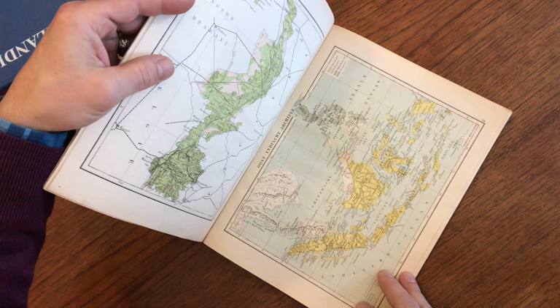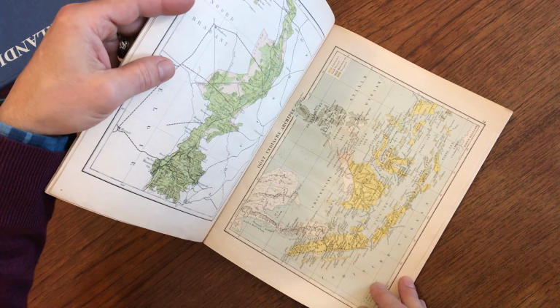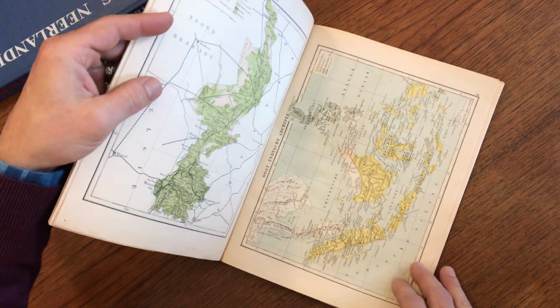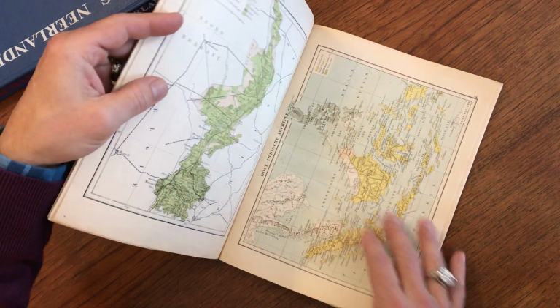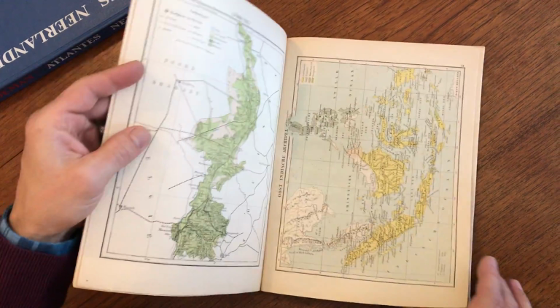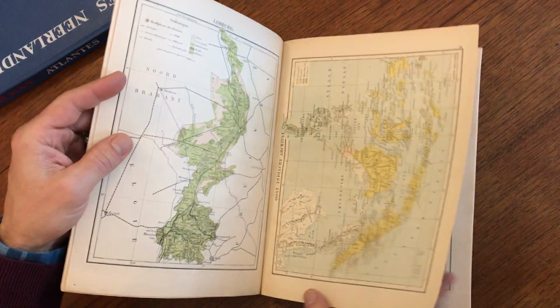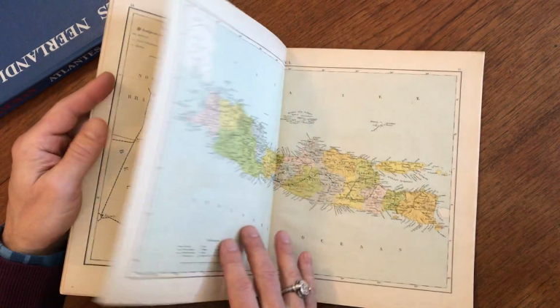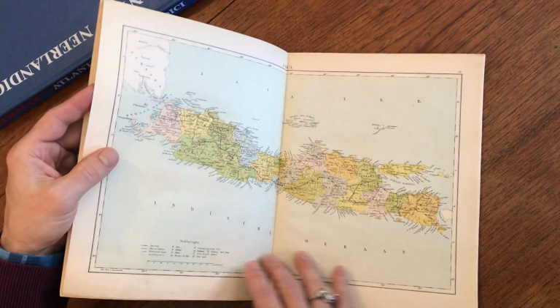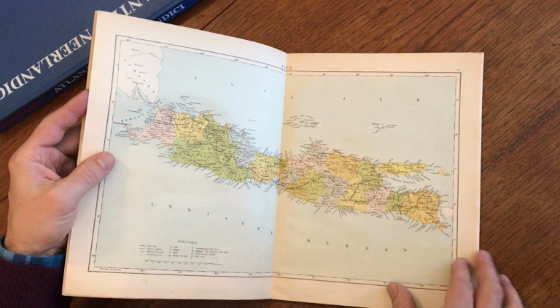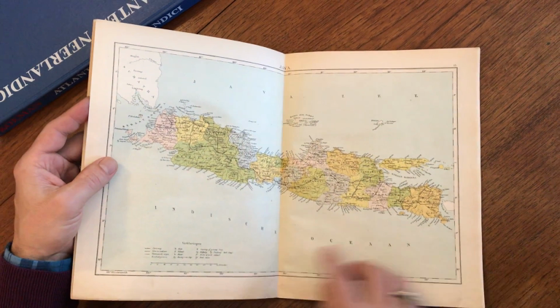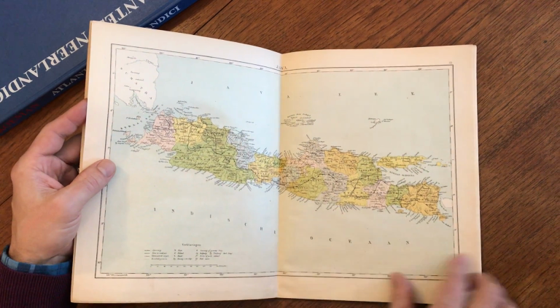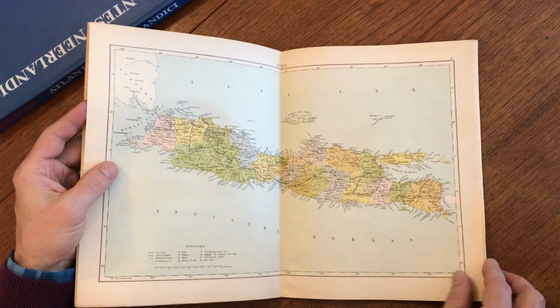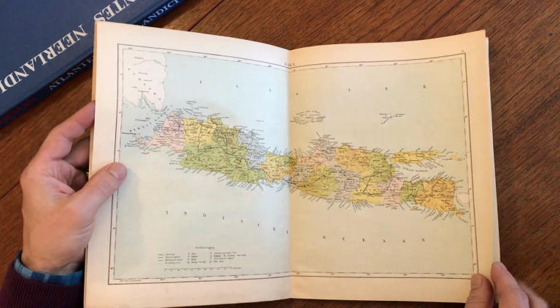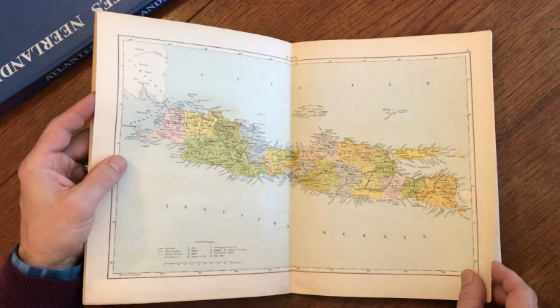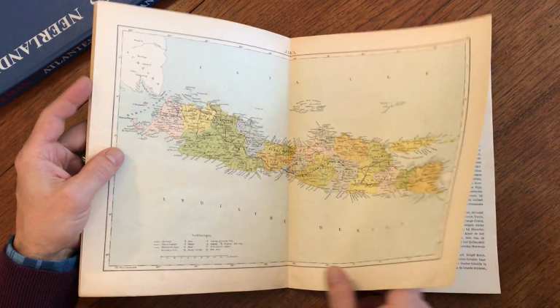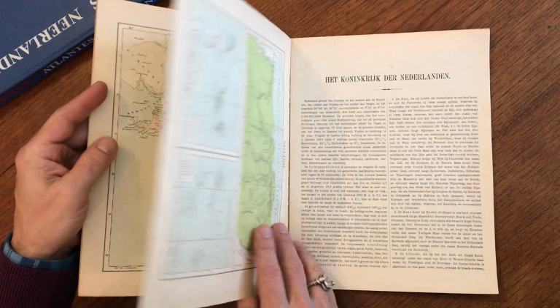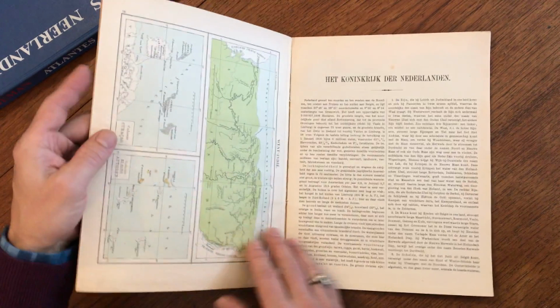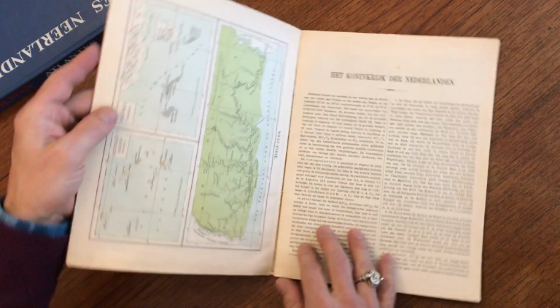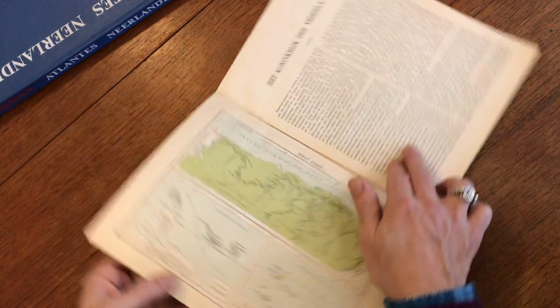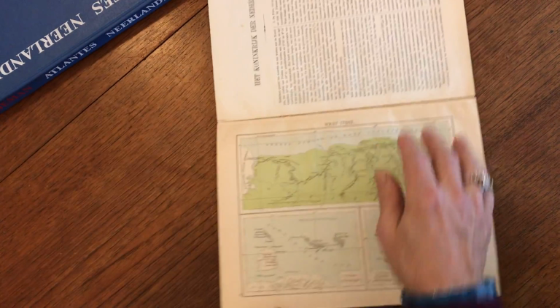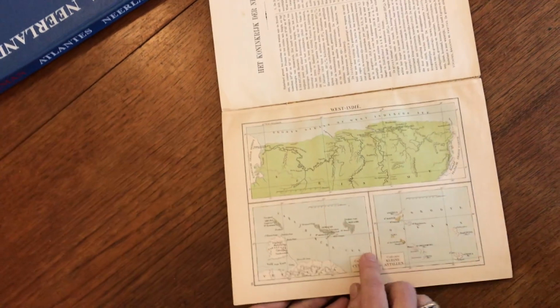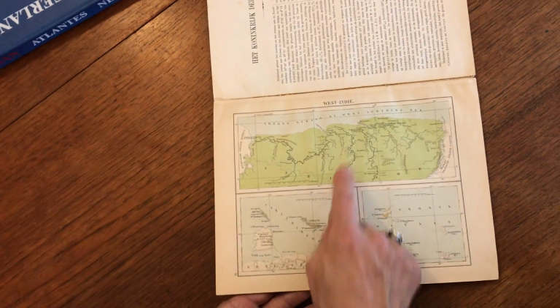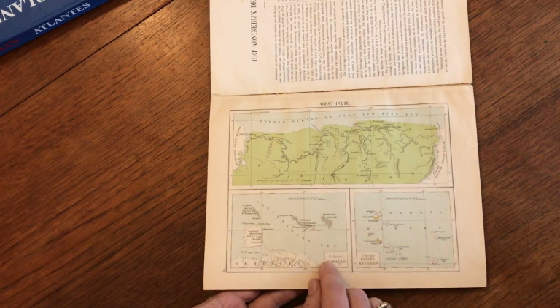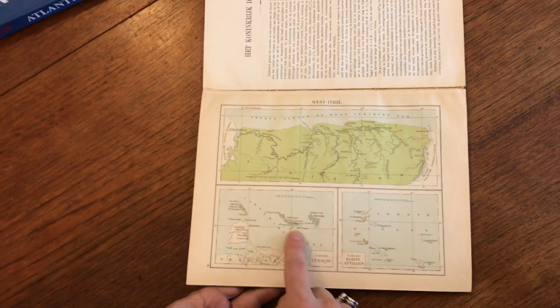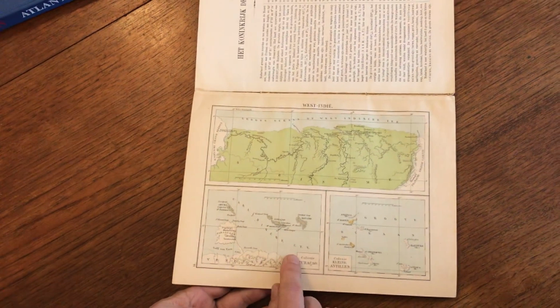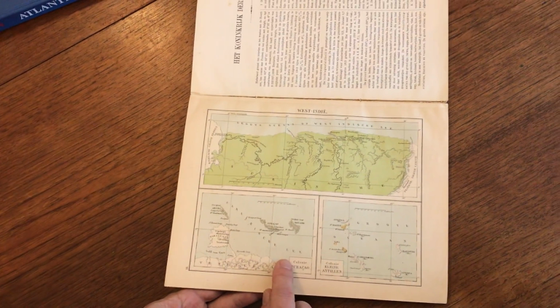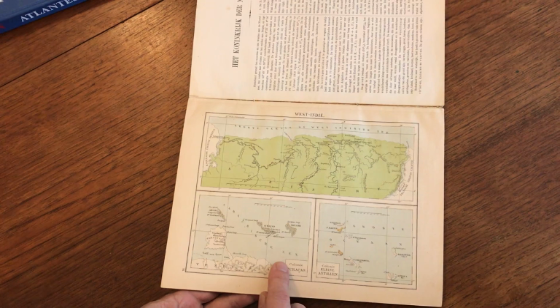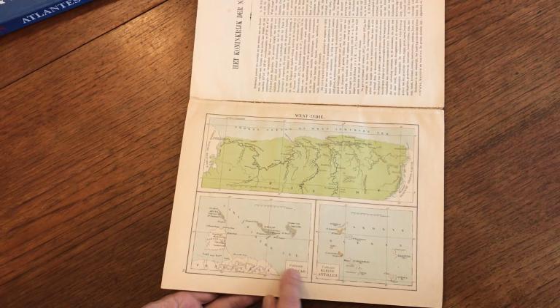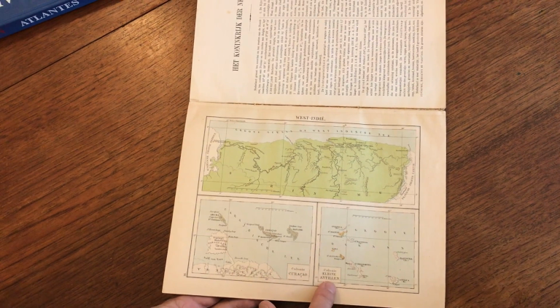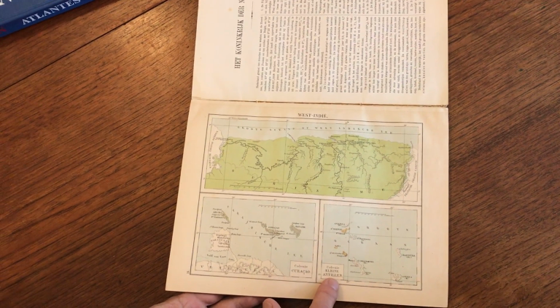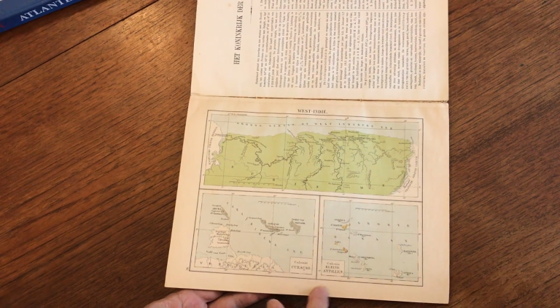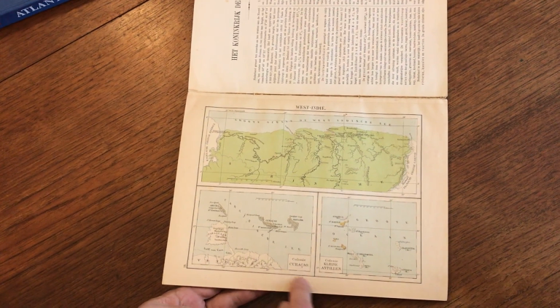Then we get into maps of the East Indies, the archipelago with Borneo and Sumatra, and we get this large double-page map of Java, and finally the last one of the possessions in the West Indies — Curaçao and the Lesser Antilles.